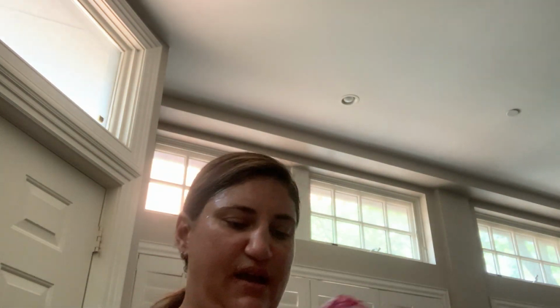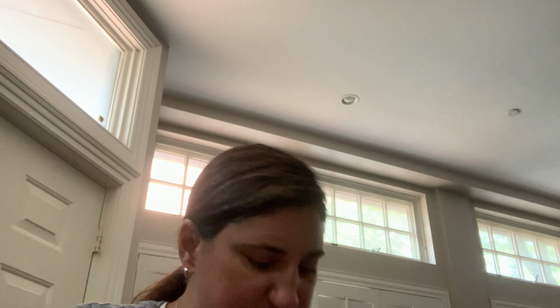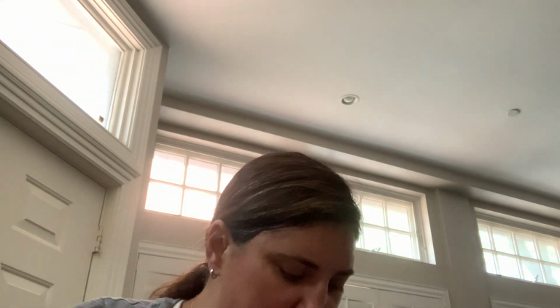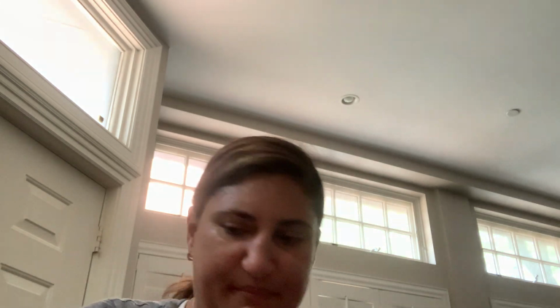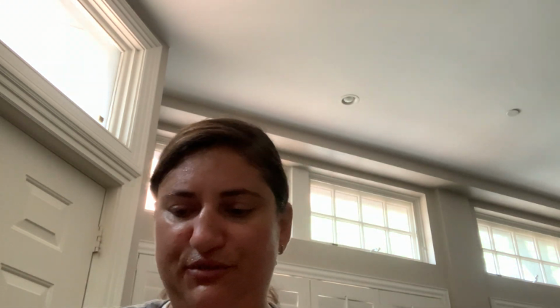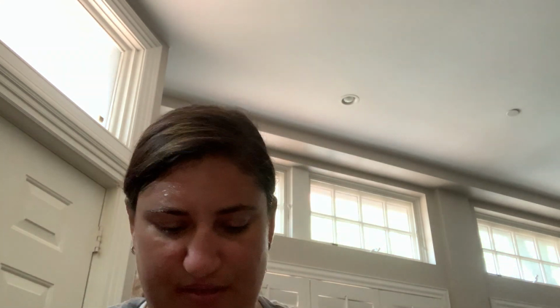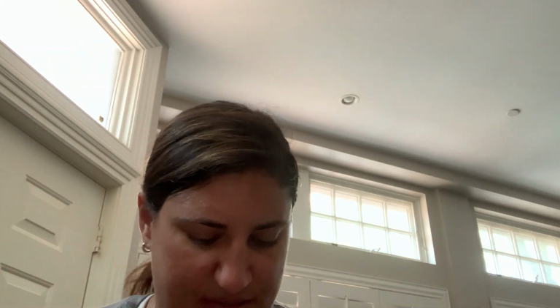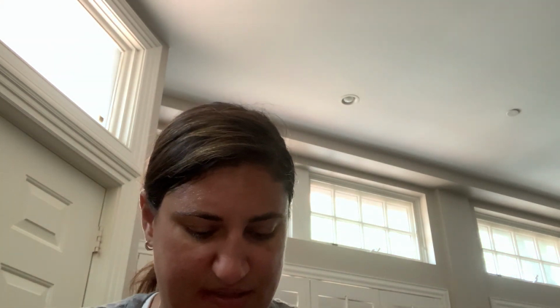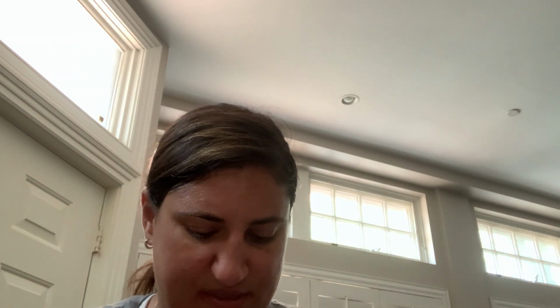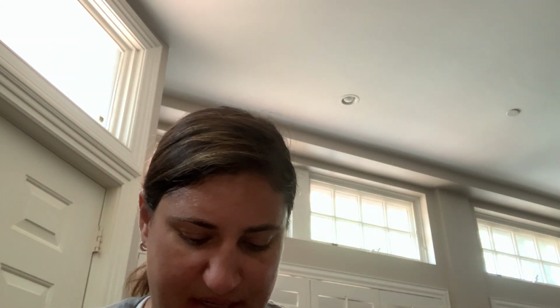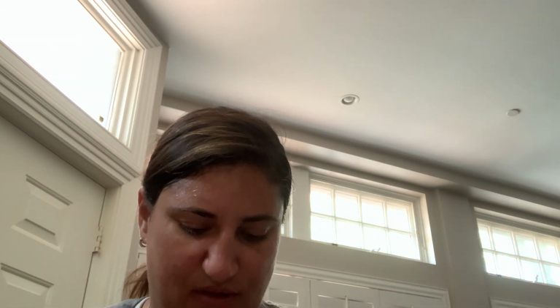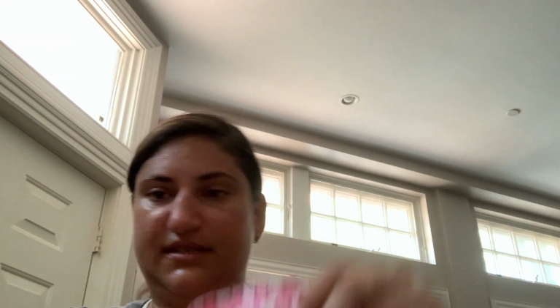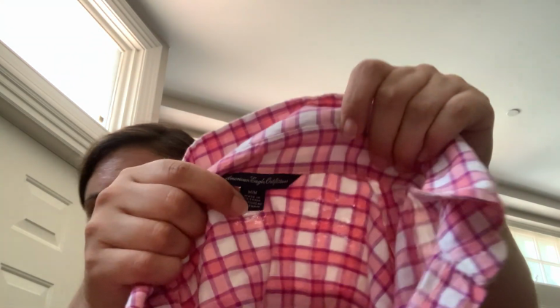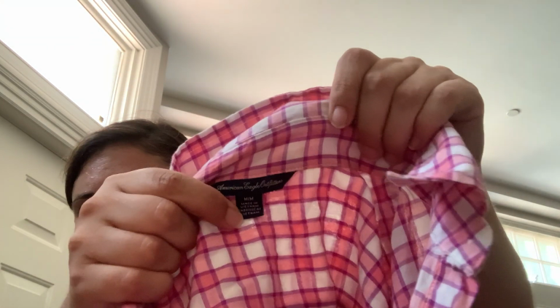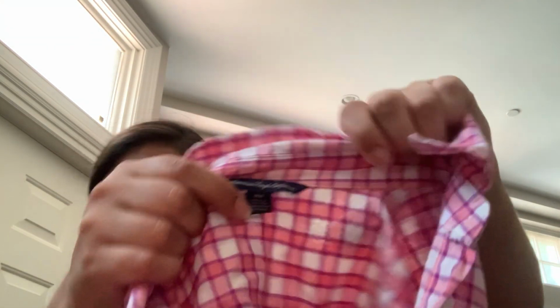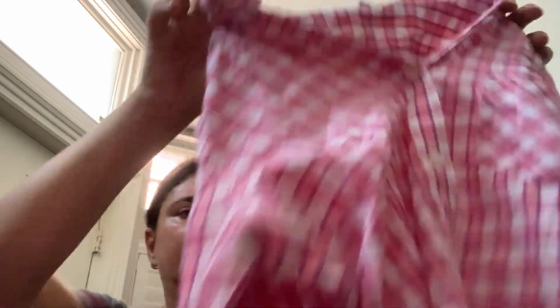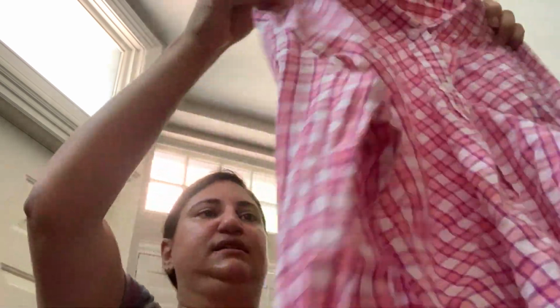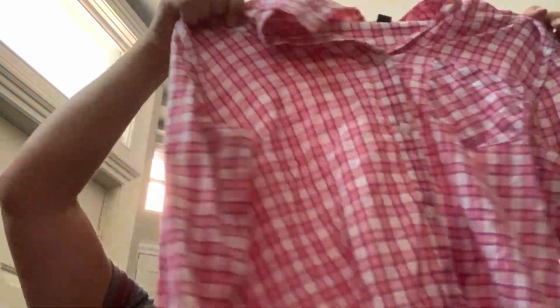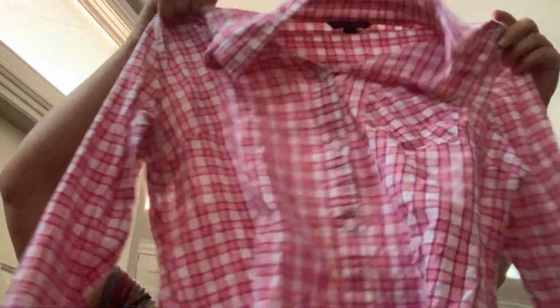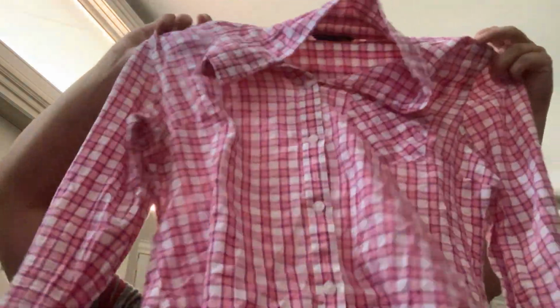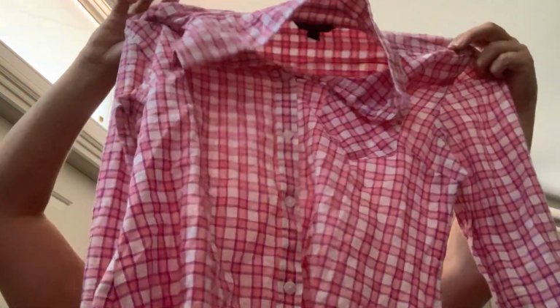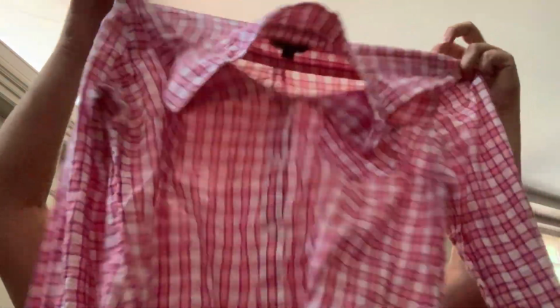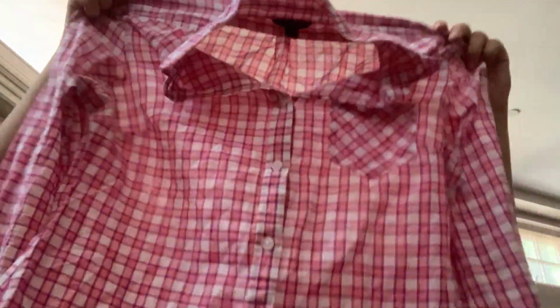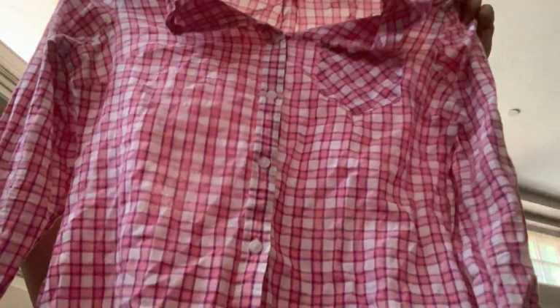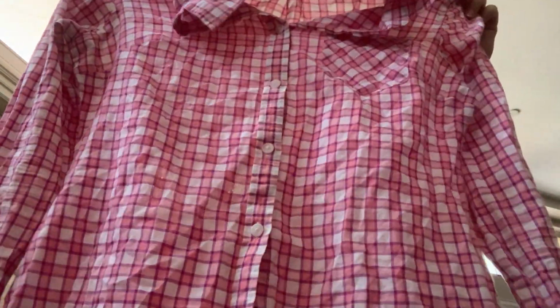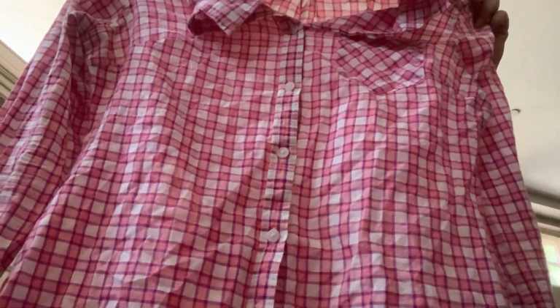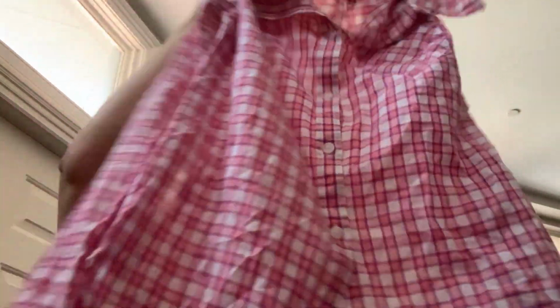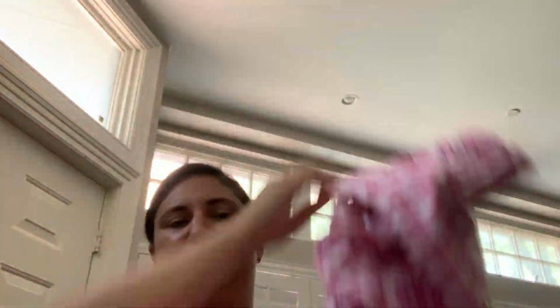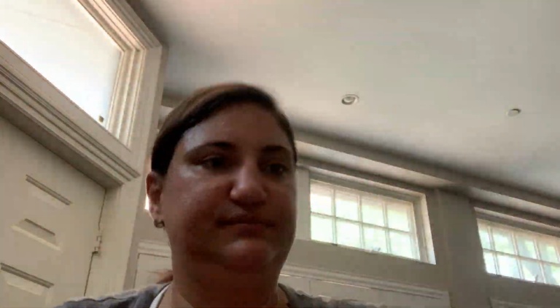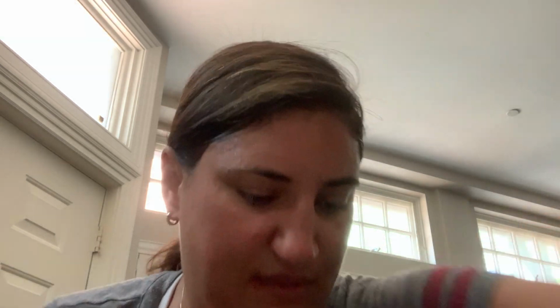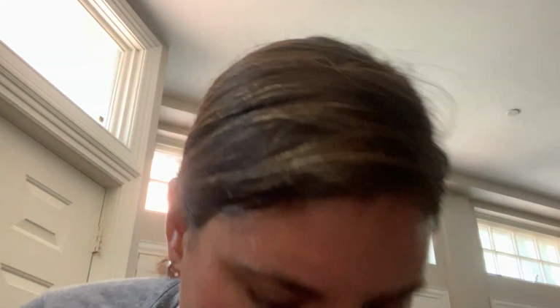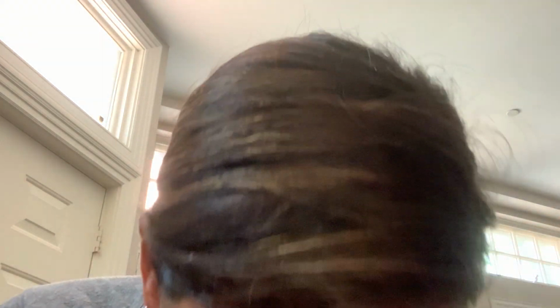This is another button-up shirt. This one is American Eagle, a medium — it's pink and purple. Thought that was nice.